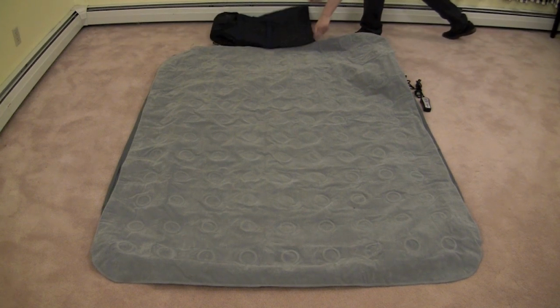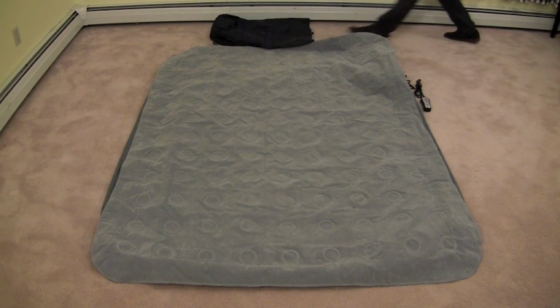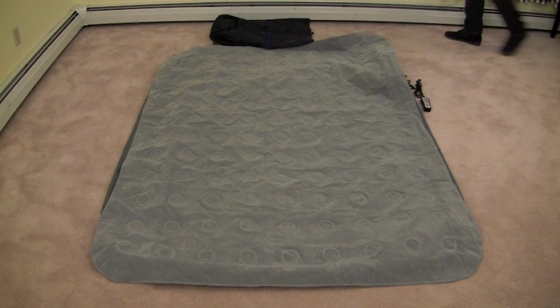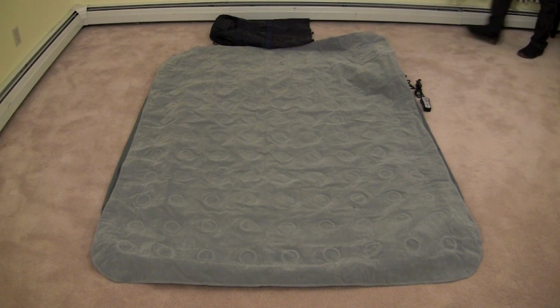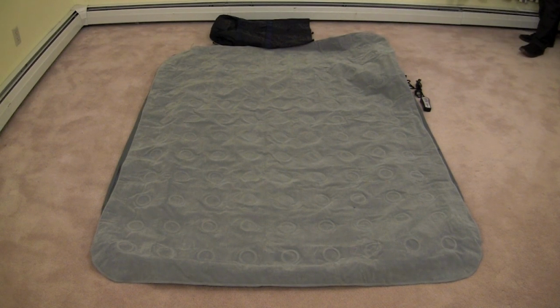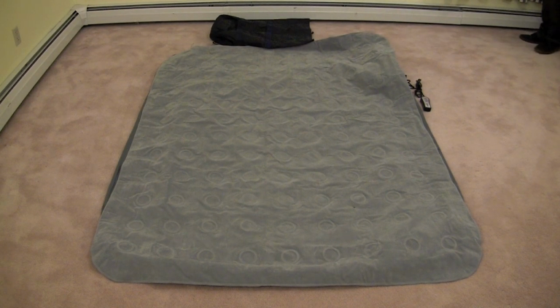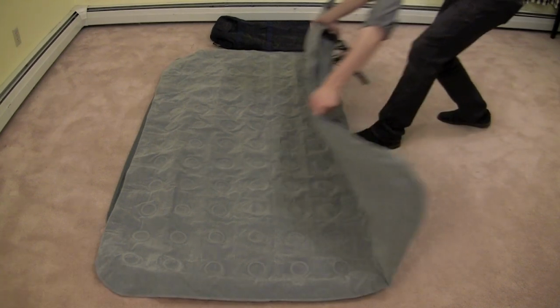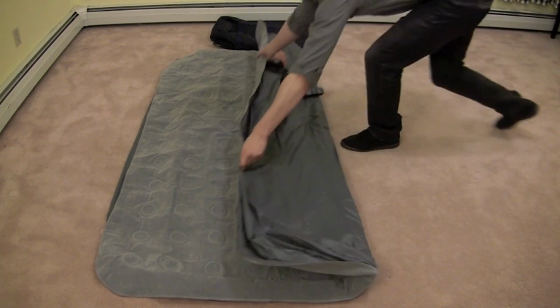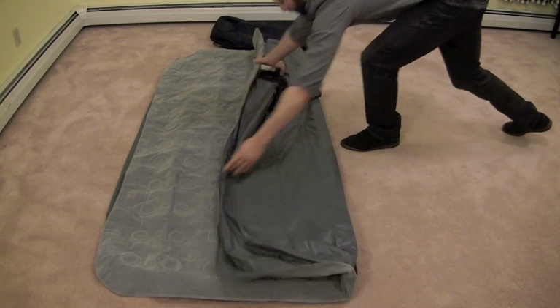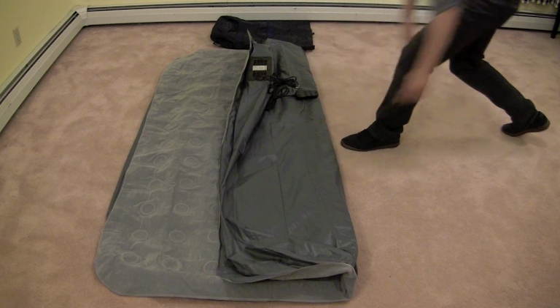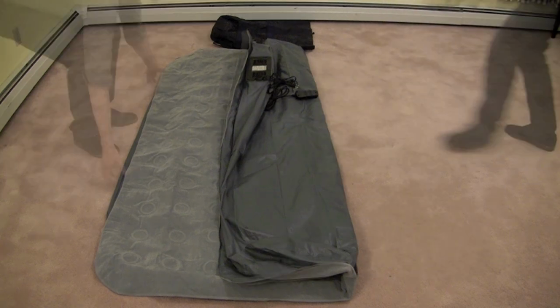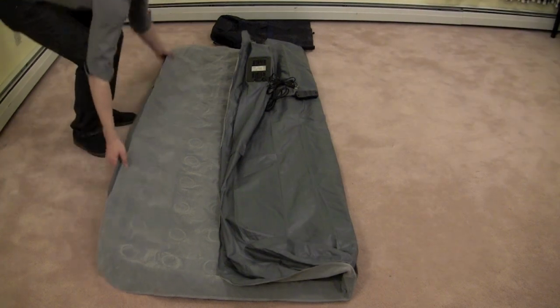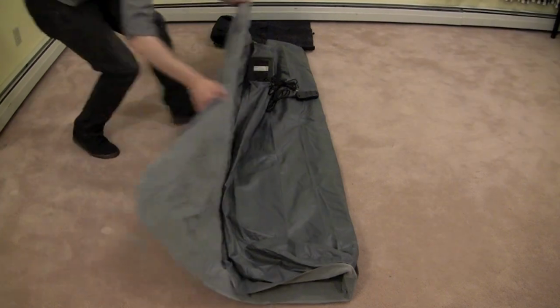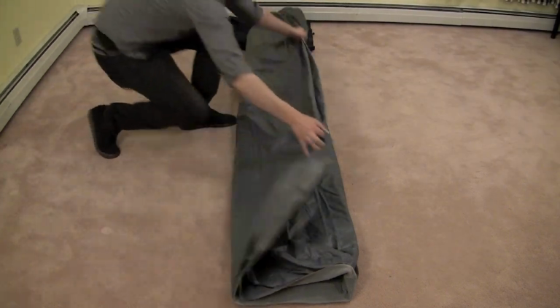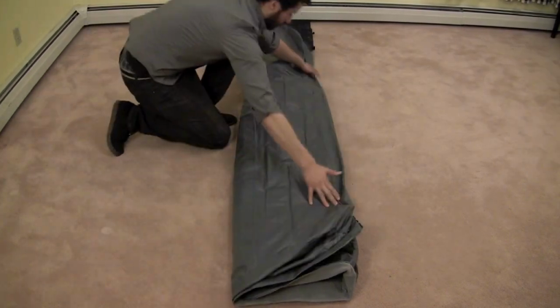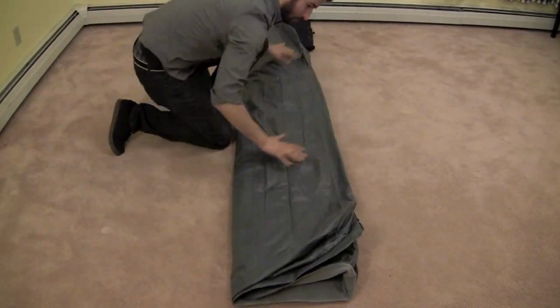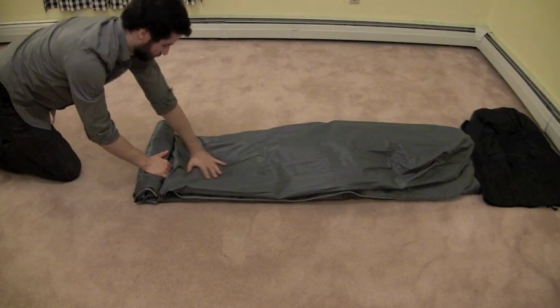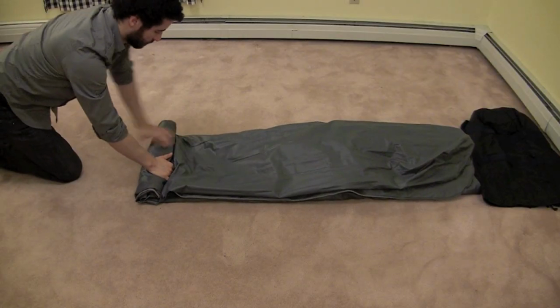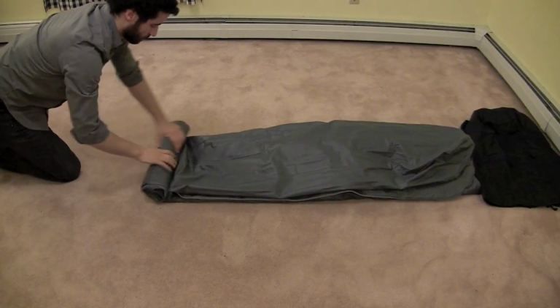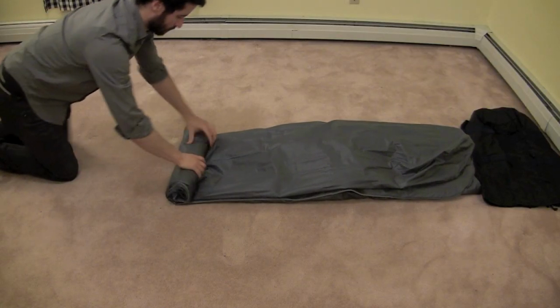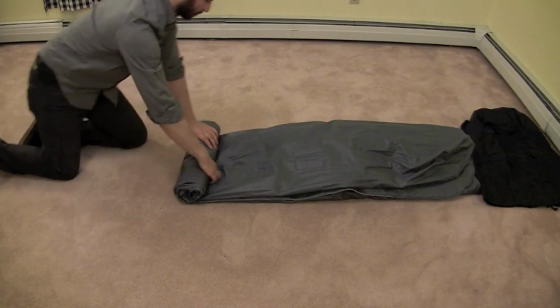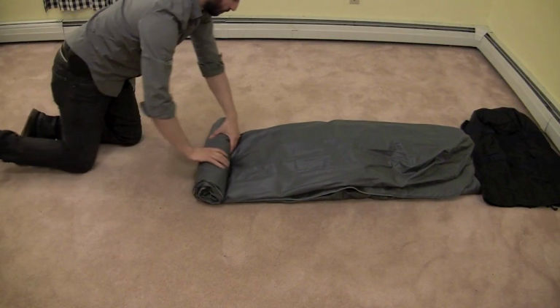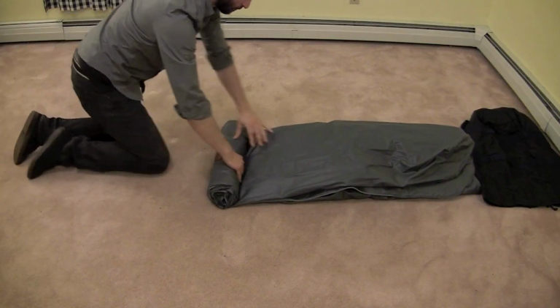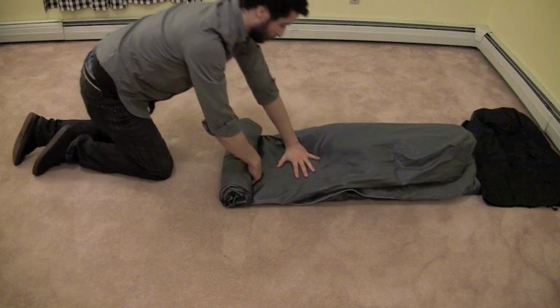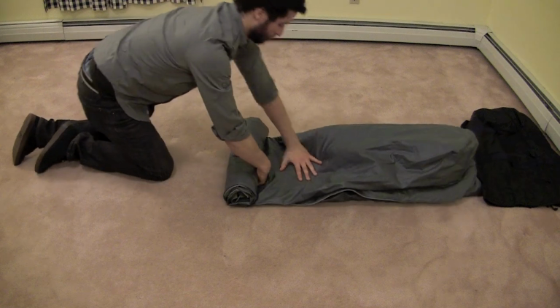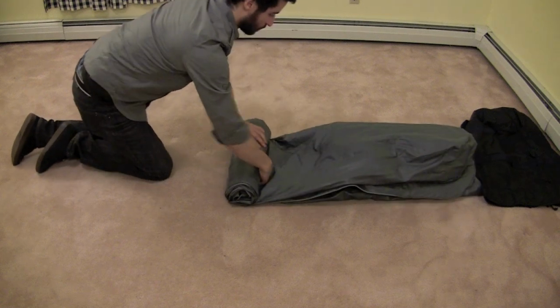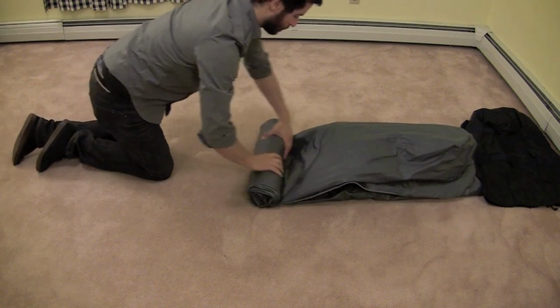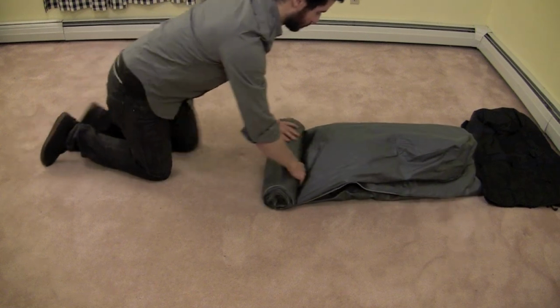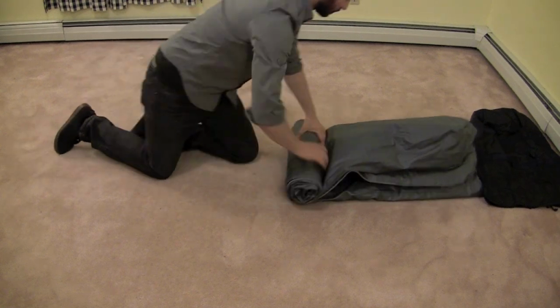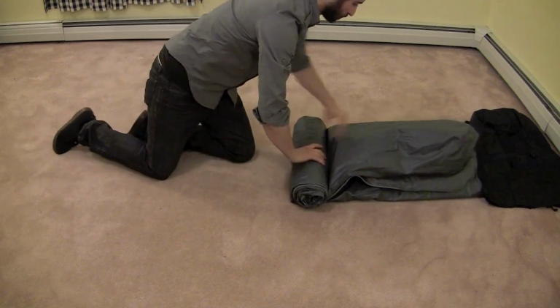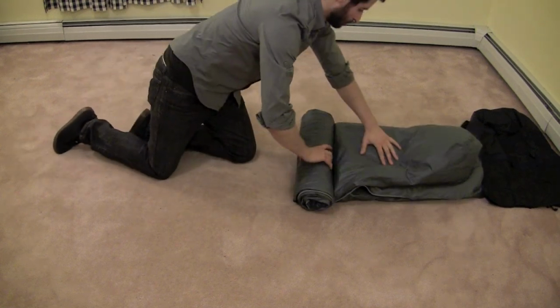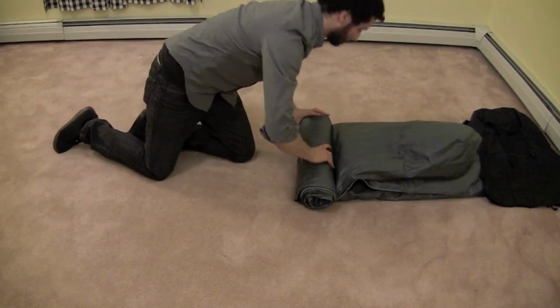Lay the nylon bag at the end of the mattress that has the open quick release valve. Fold the mattress lengthwise into segments that are narrower than the length of the storage bag, pressing as much residual air out of the bed as you can.